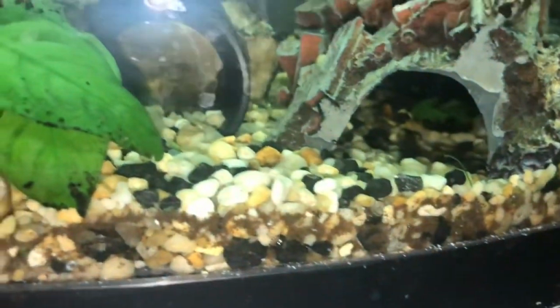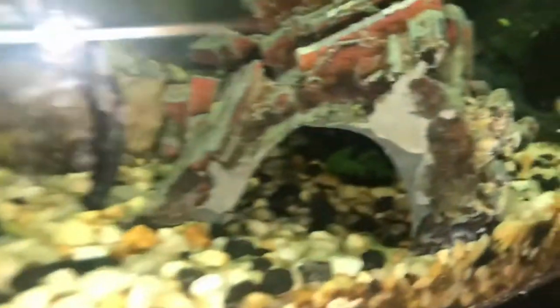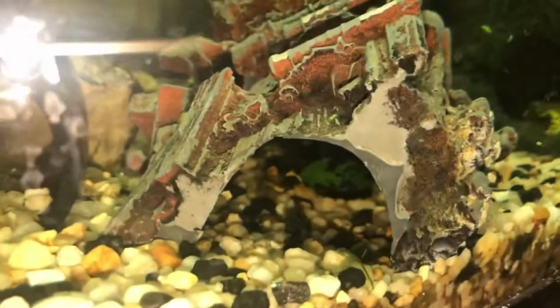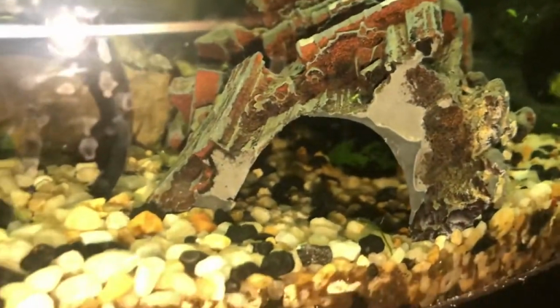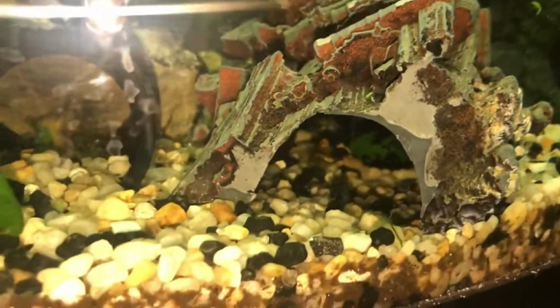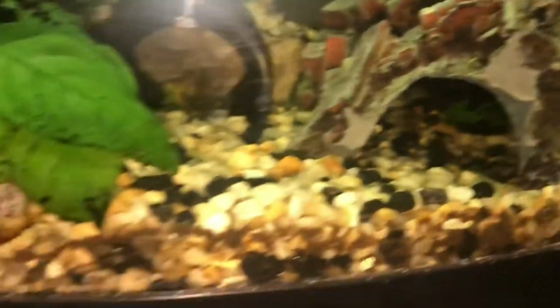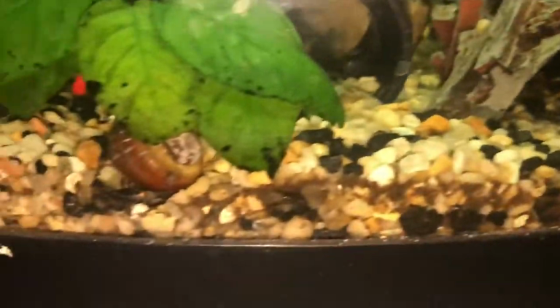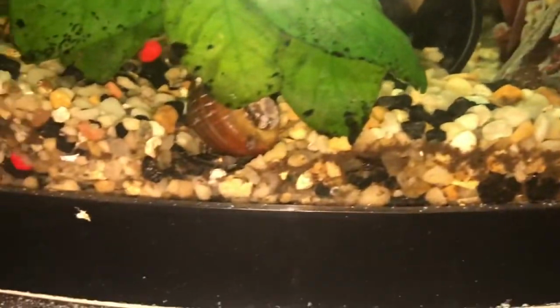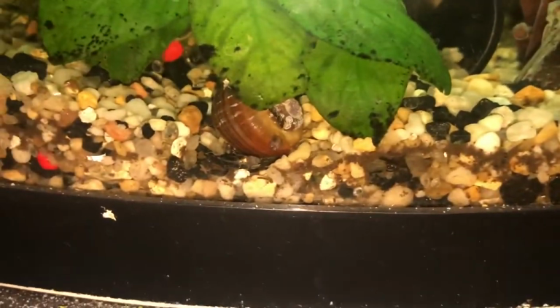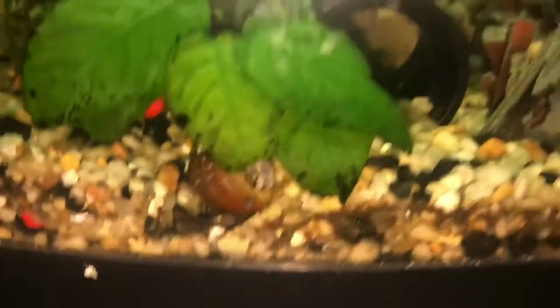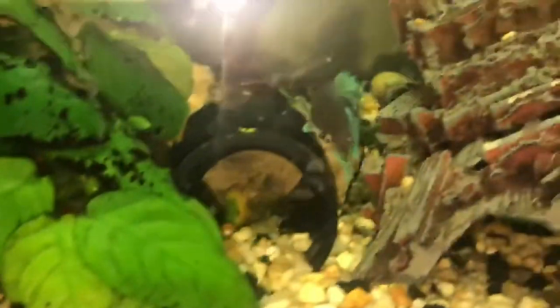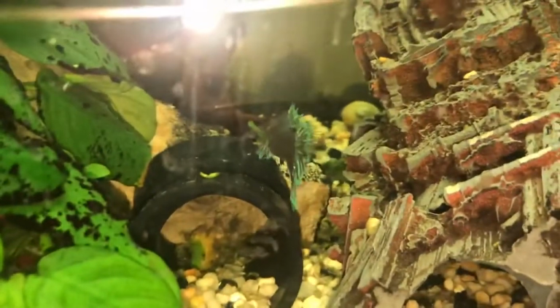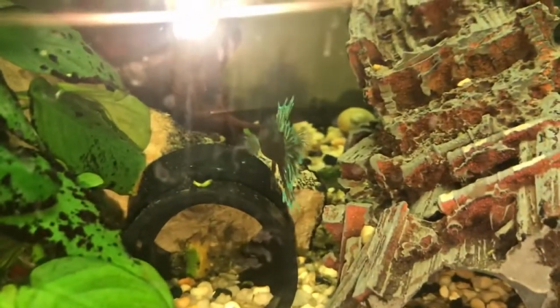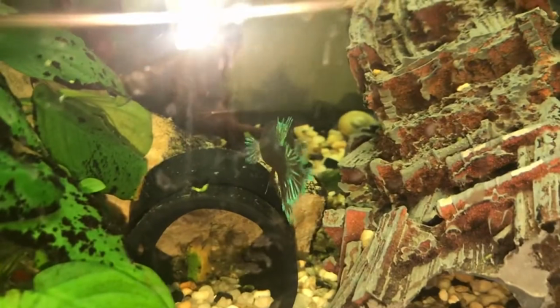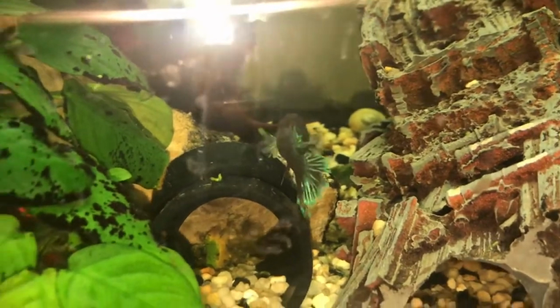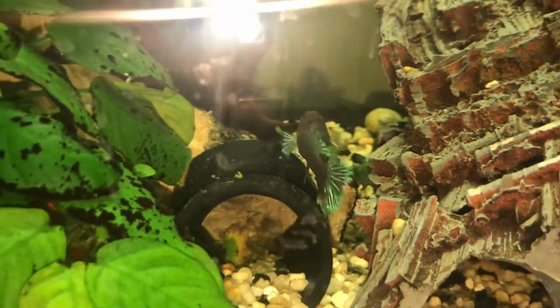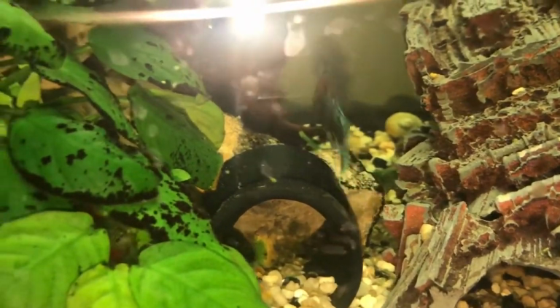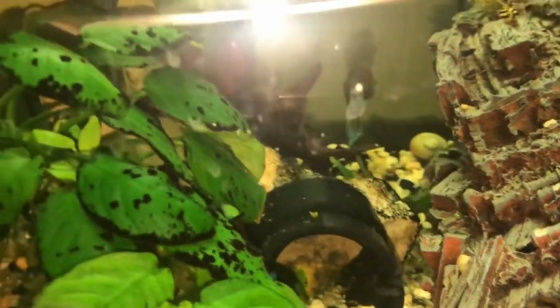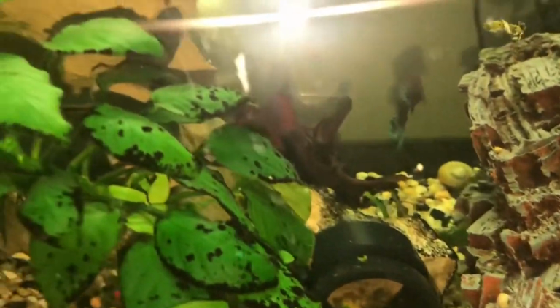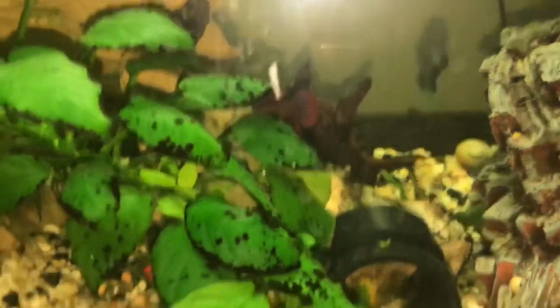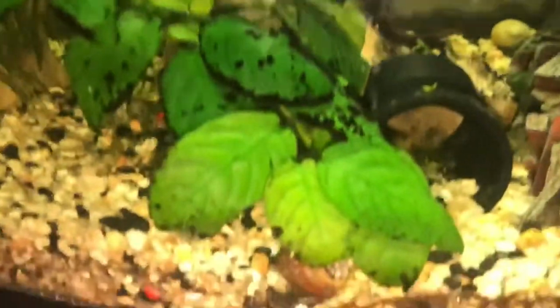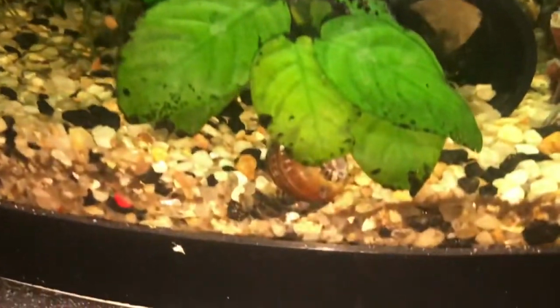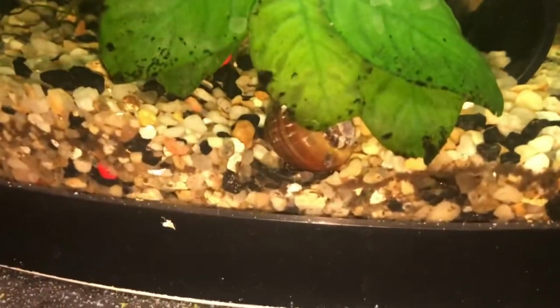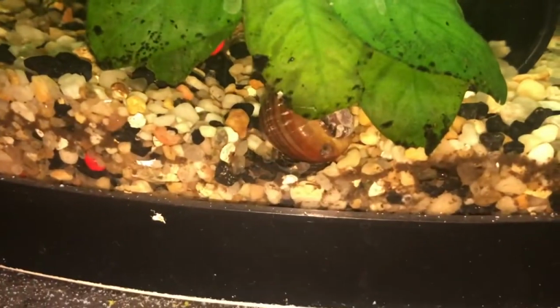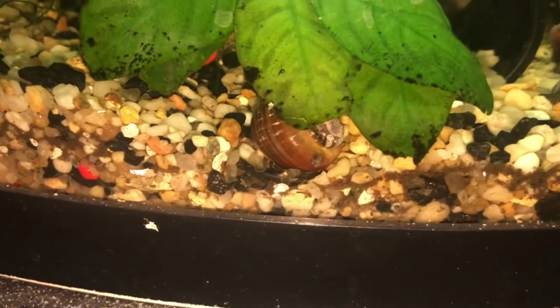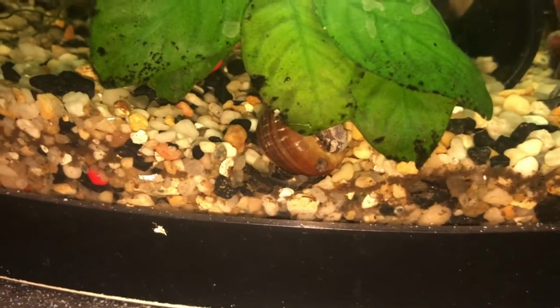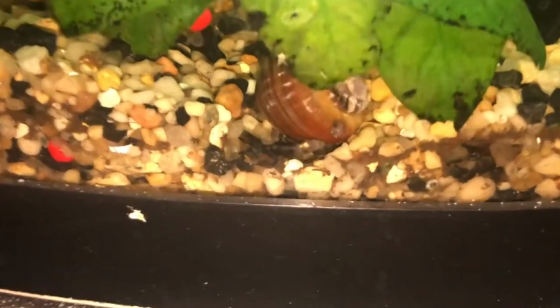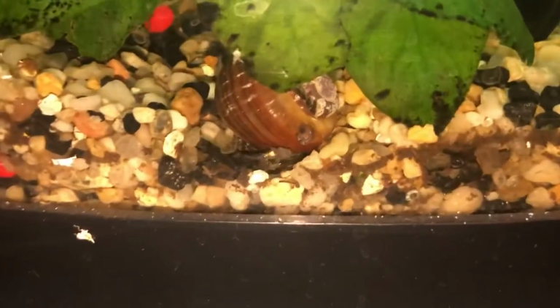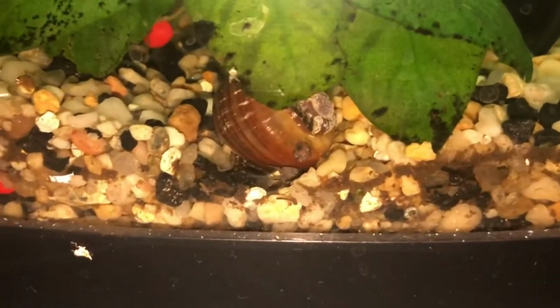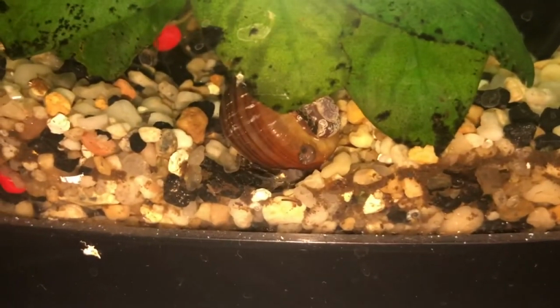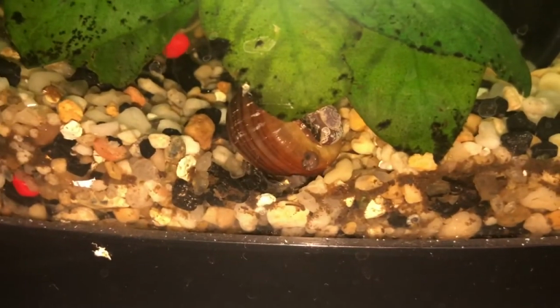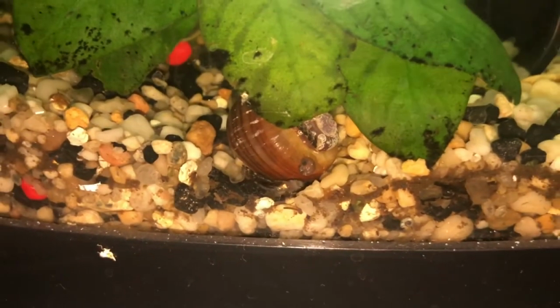I thought the day before that I hadn't had any success, so I added that cave, this extra ornament, in here just in case. I didn't think I had gotten anywhere — but there was my proof.